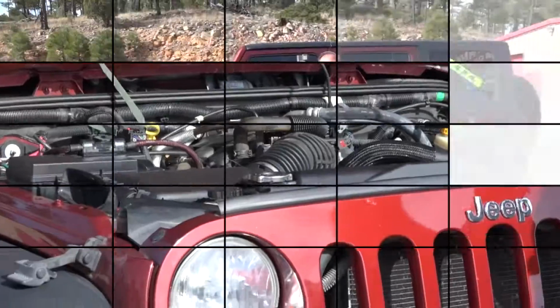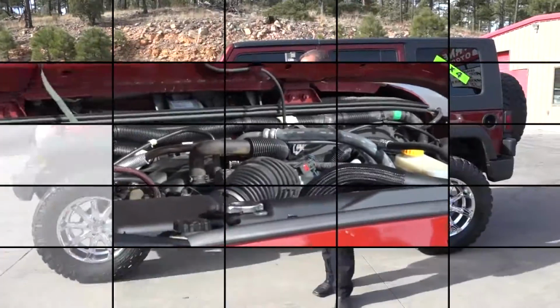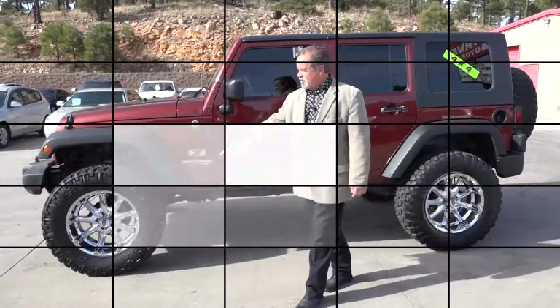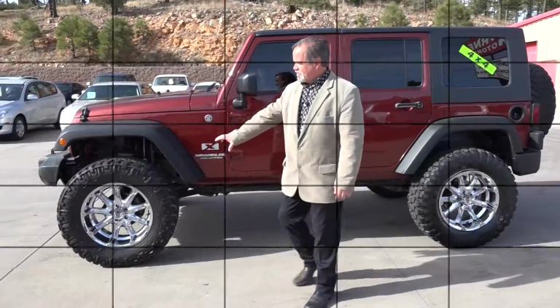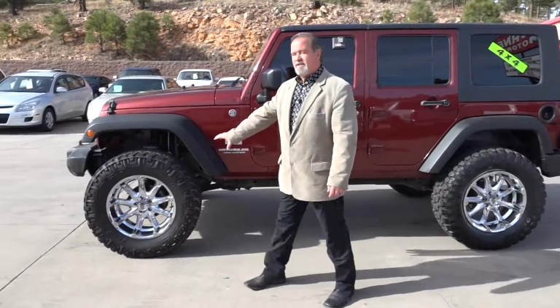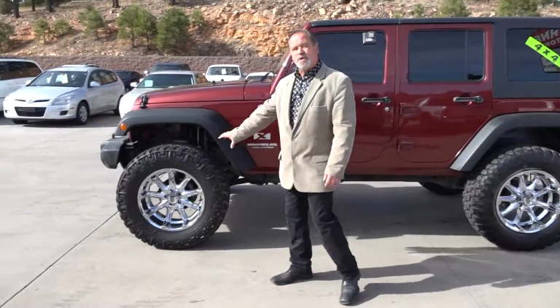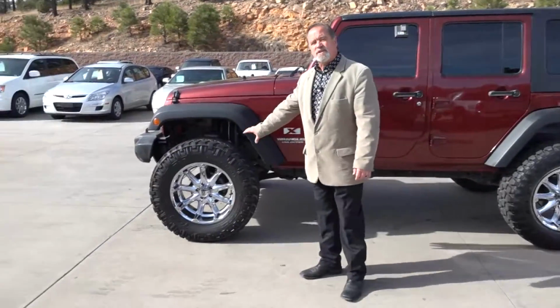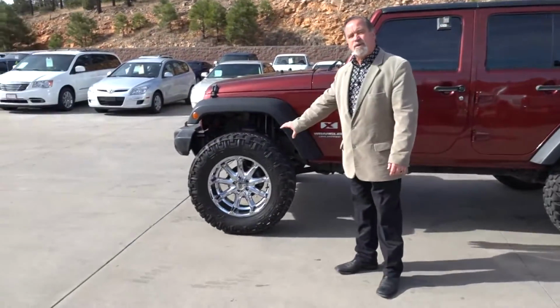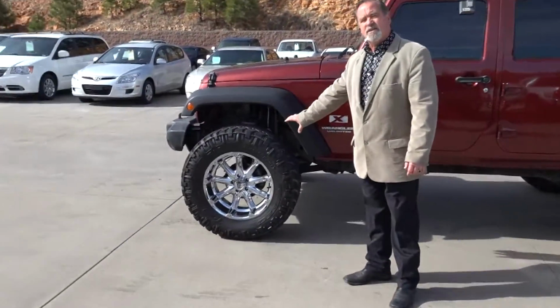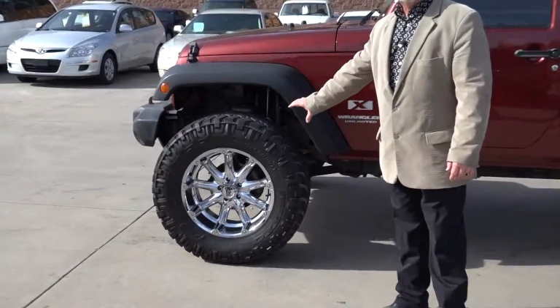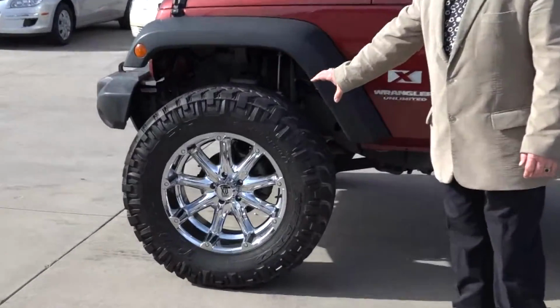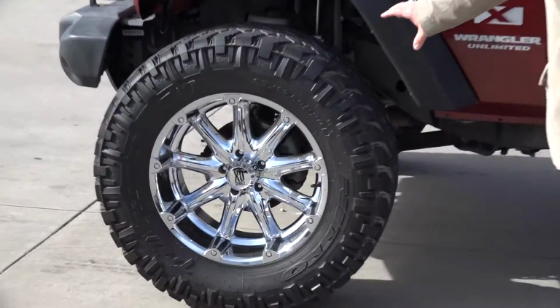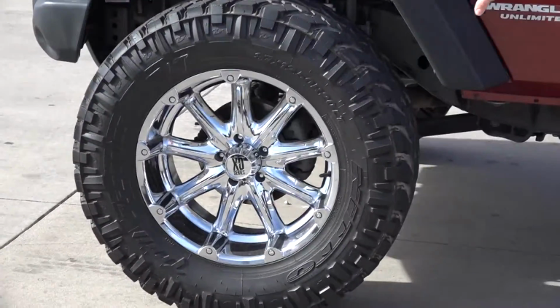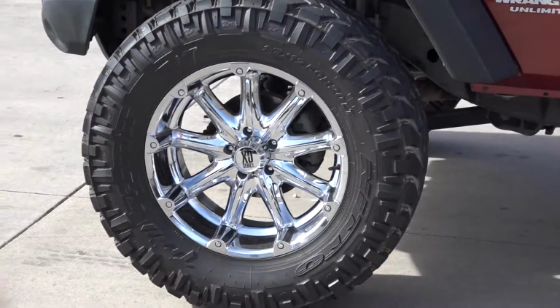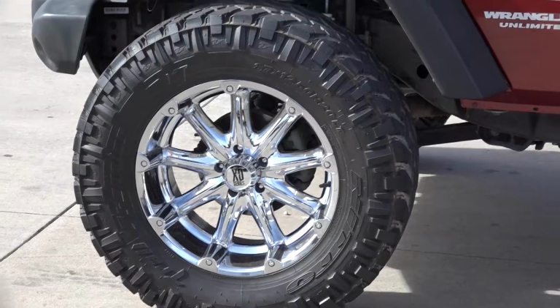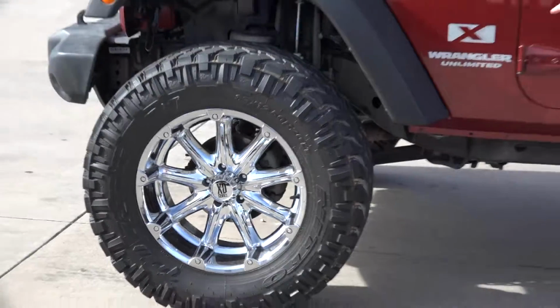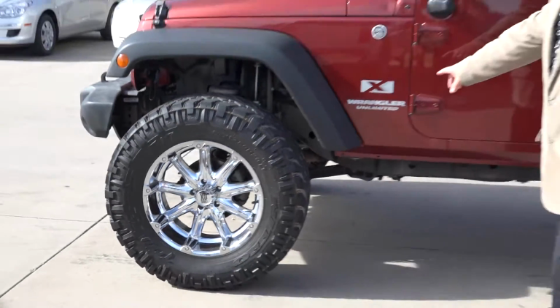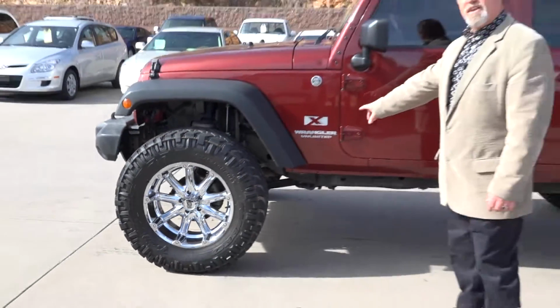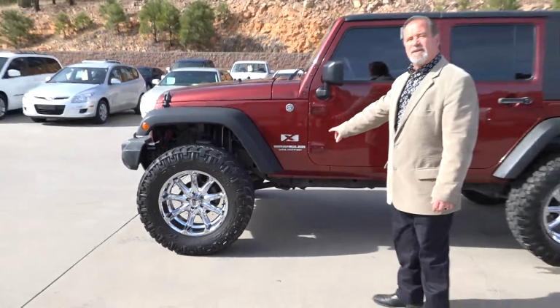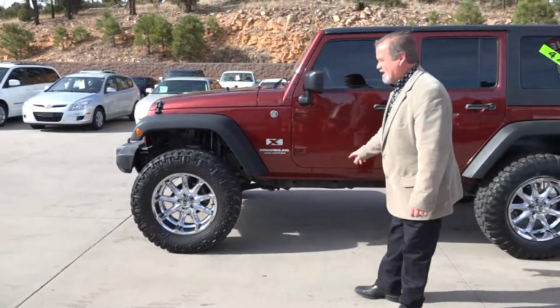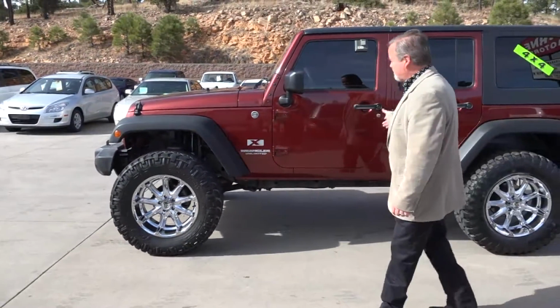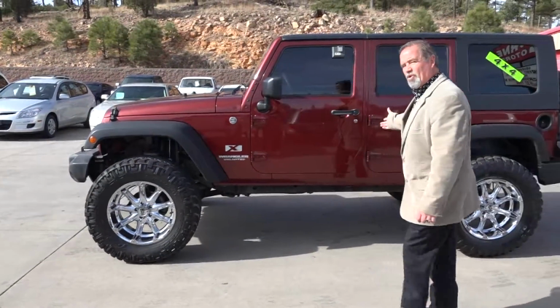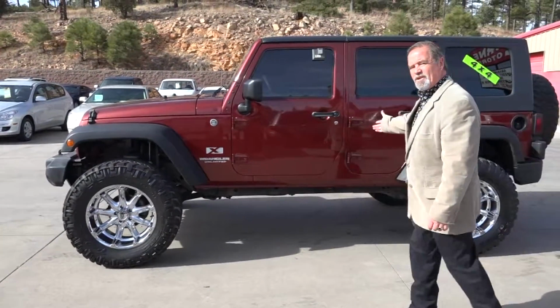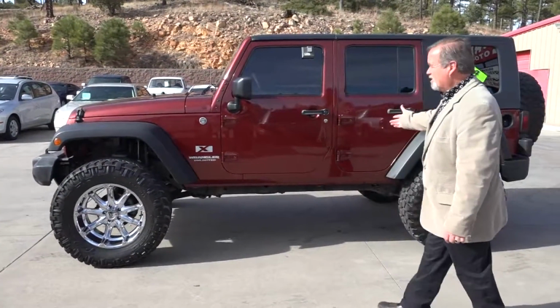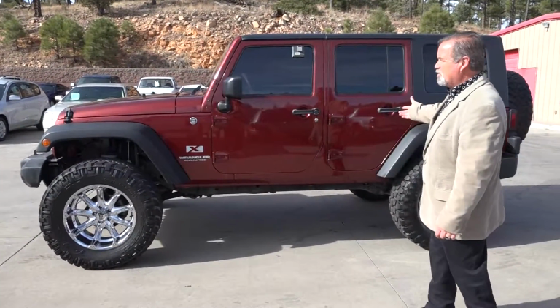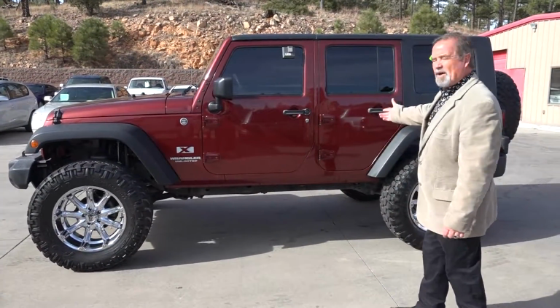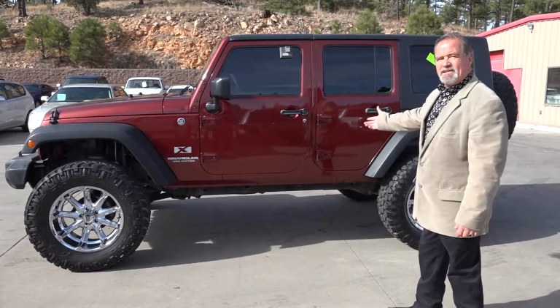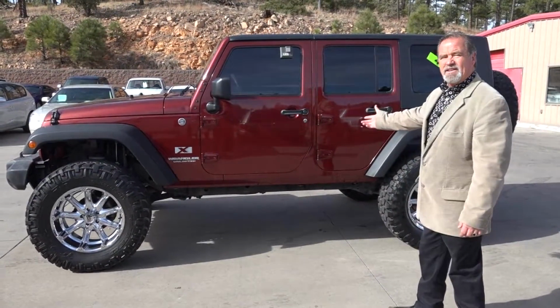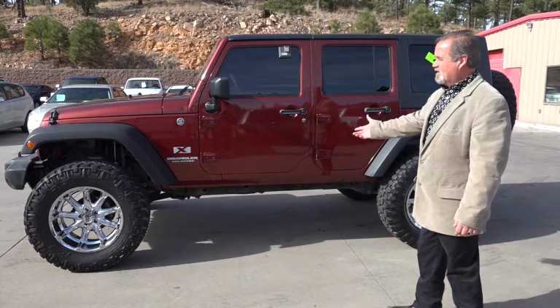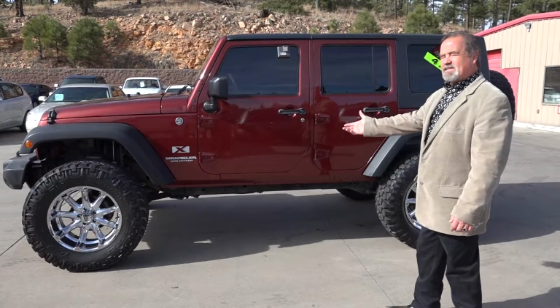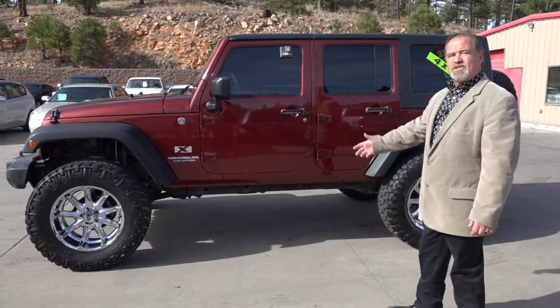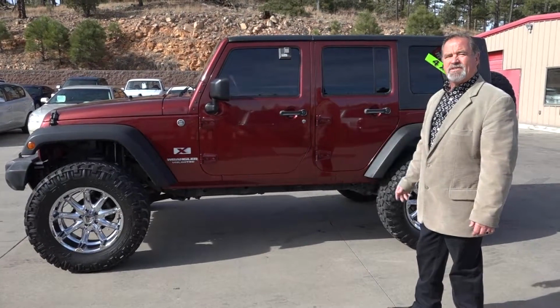Automatic. I'm here to show you these 37-inch wheels on this Jeep right here. 2008 Wrangler Unlimited, four-door. Beautiful paint. Six-inch lift.